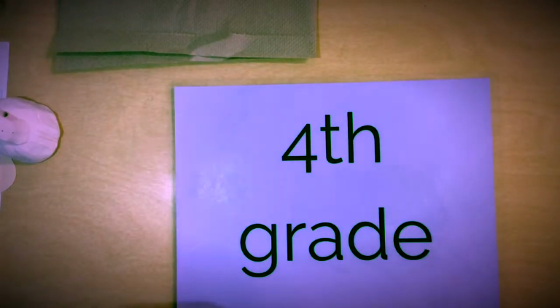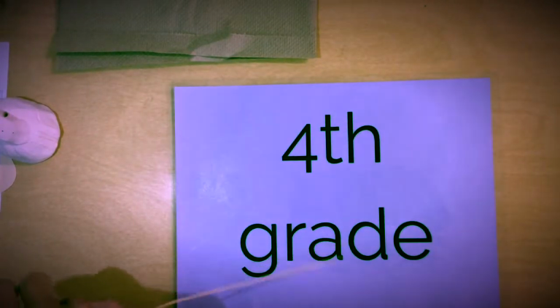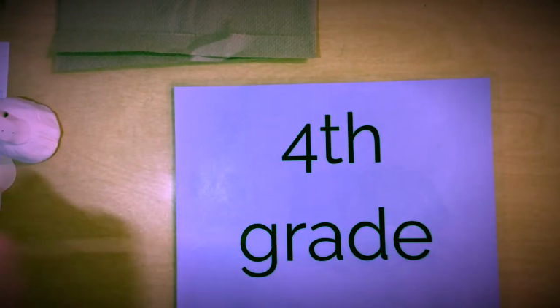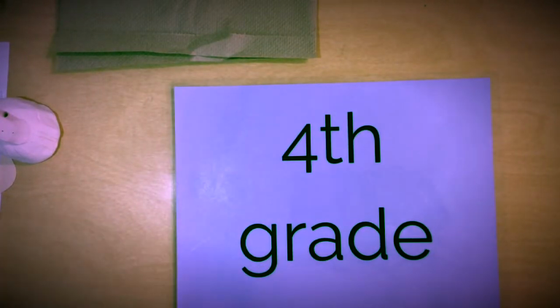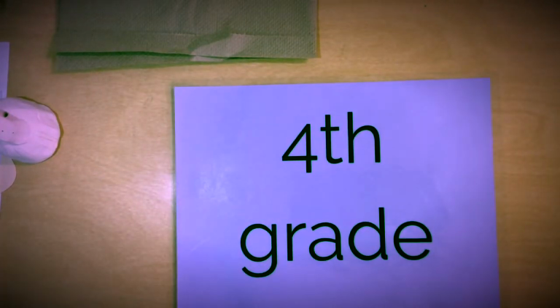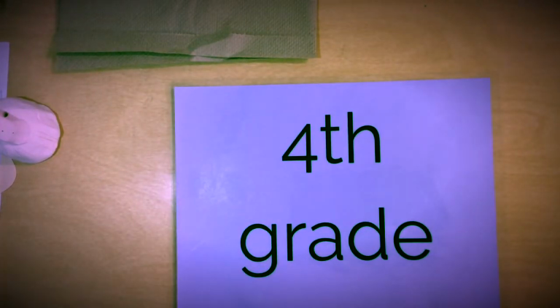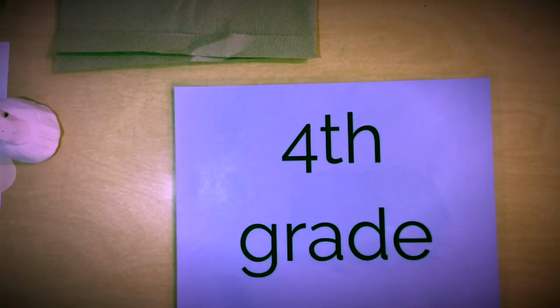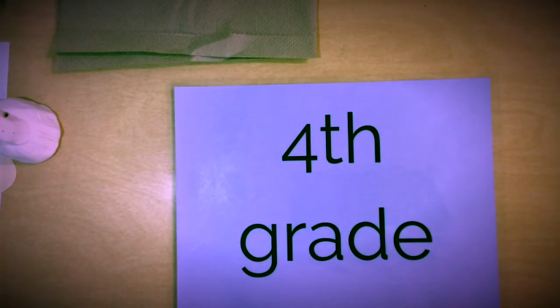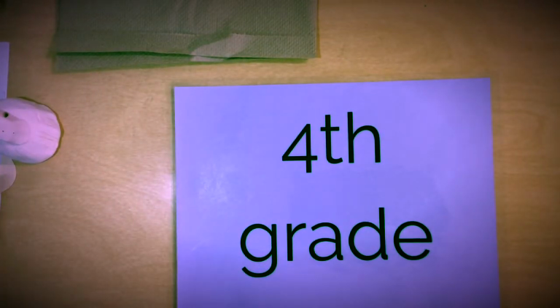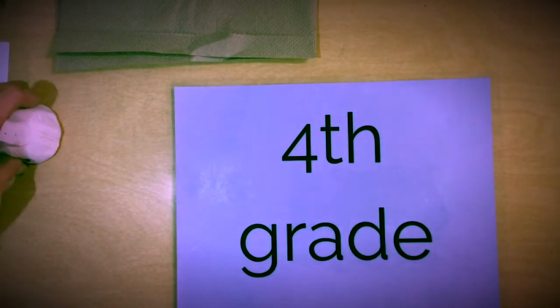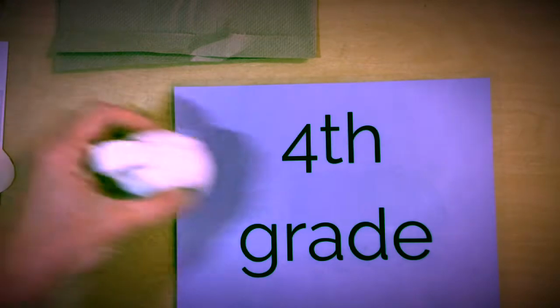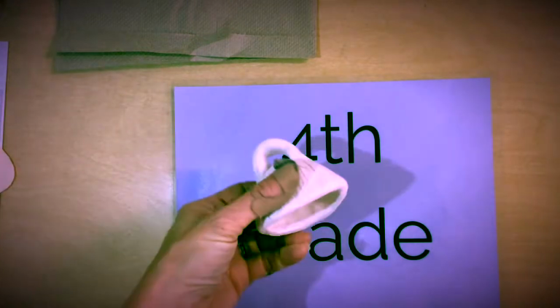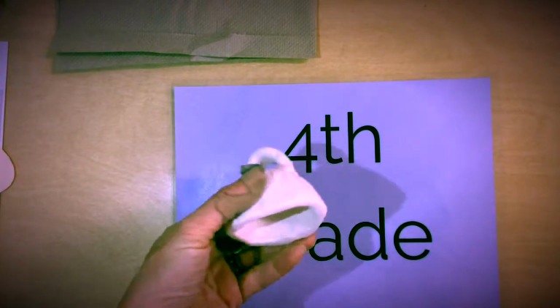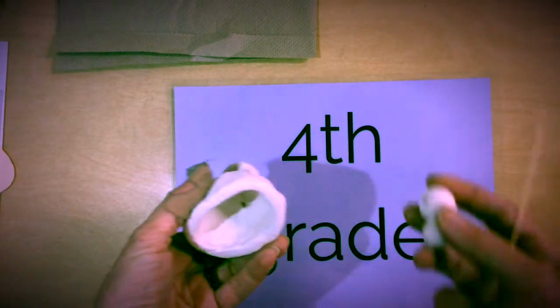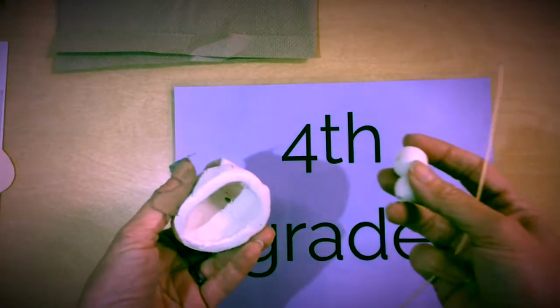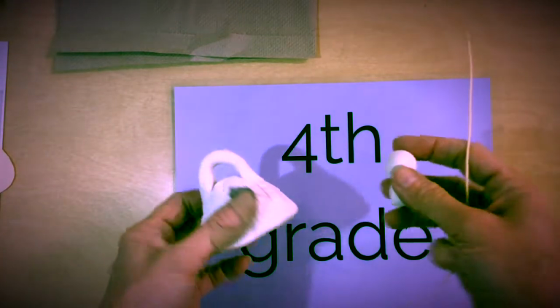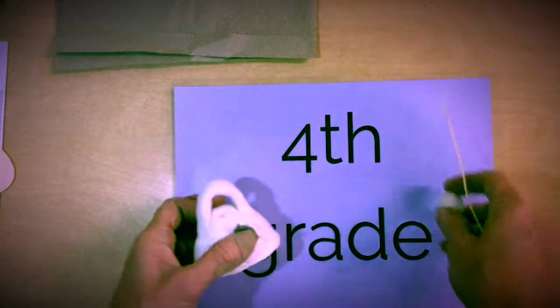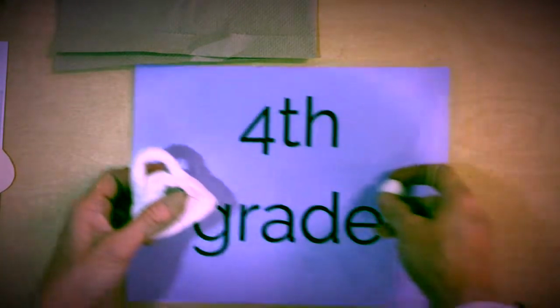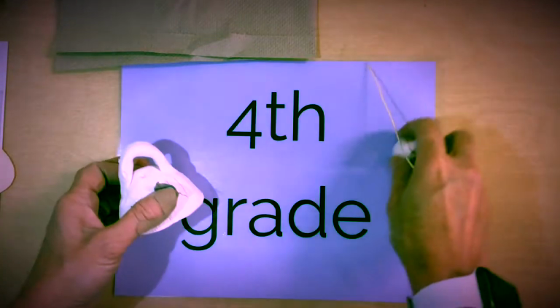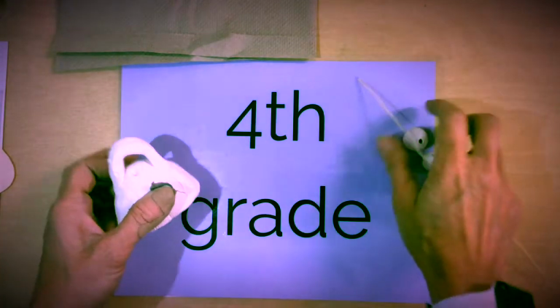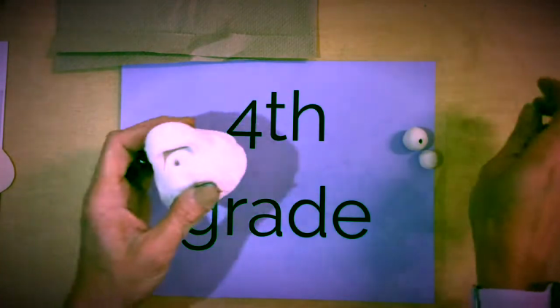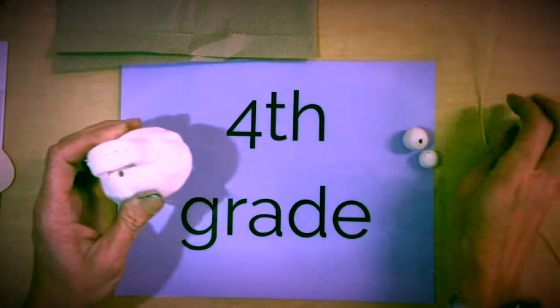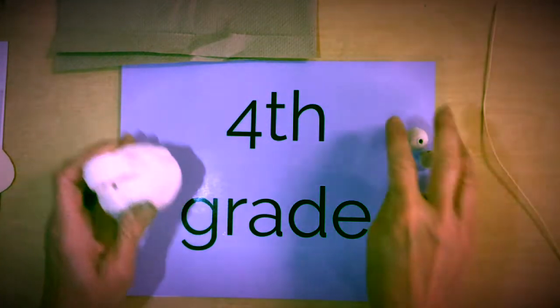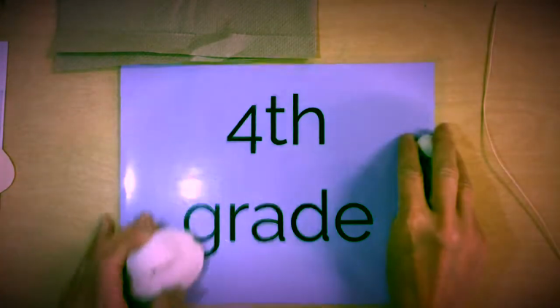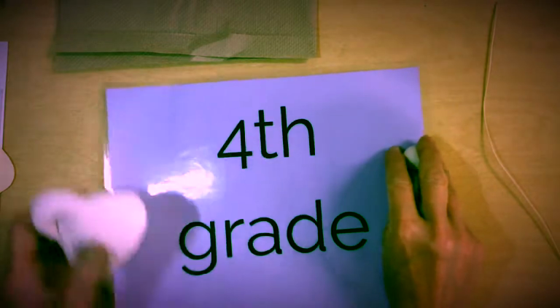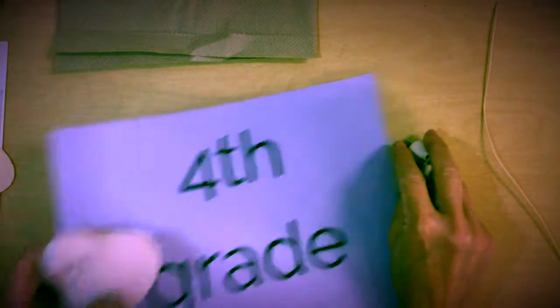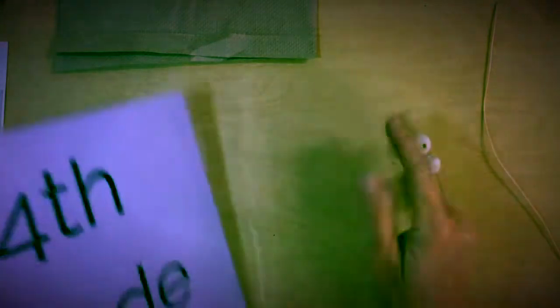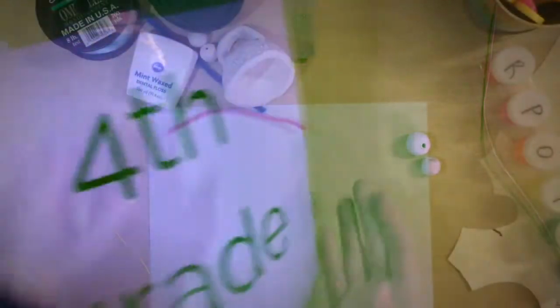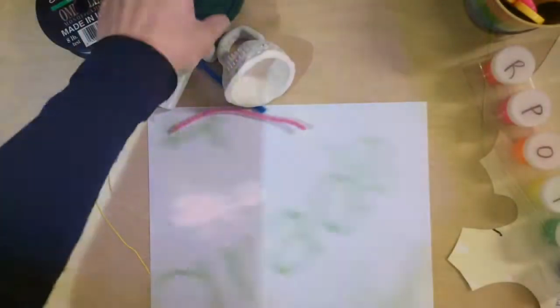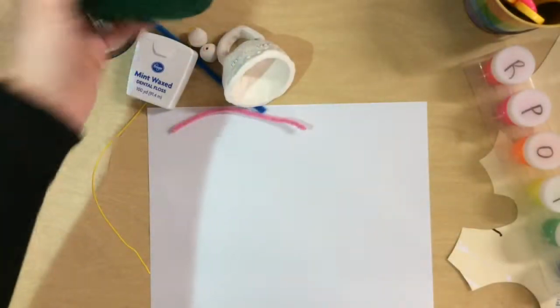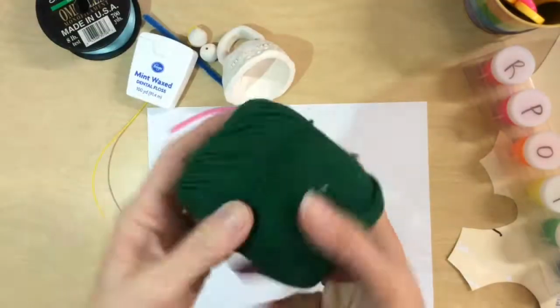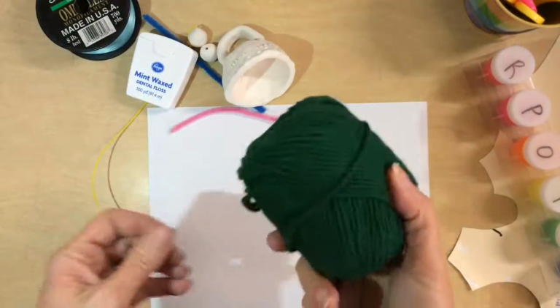The items you need are your bell — make sure it's actually your bell — a pipe cleaner in any color you want, and a clay ball. That is it, and then lots of patience.